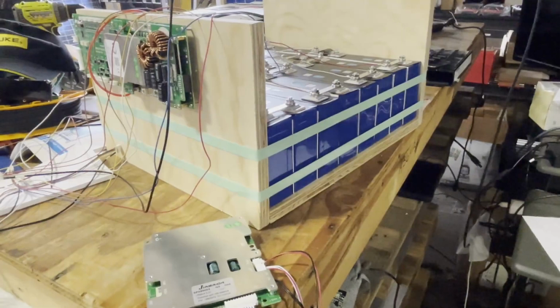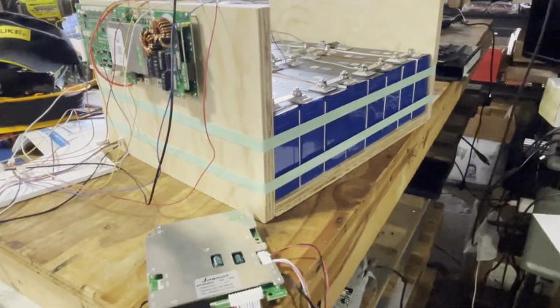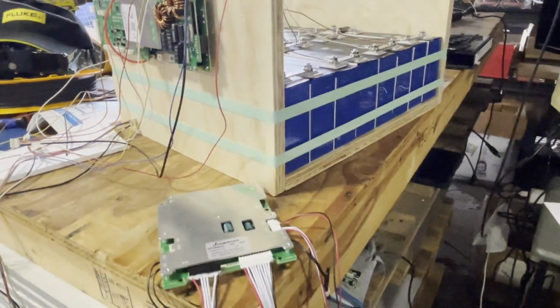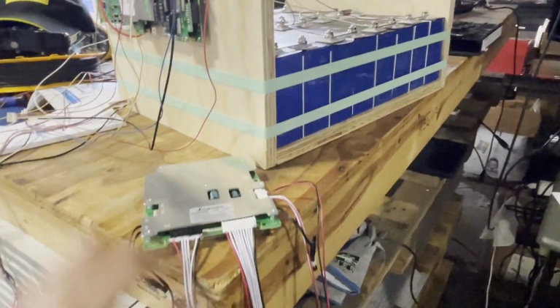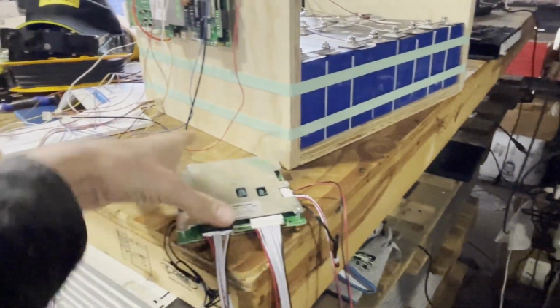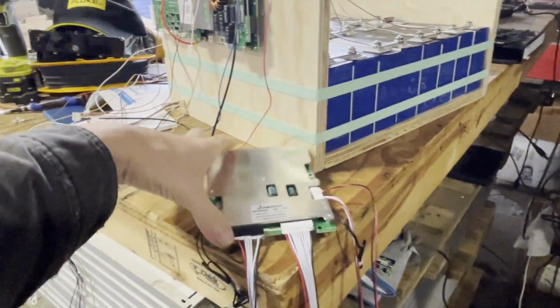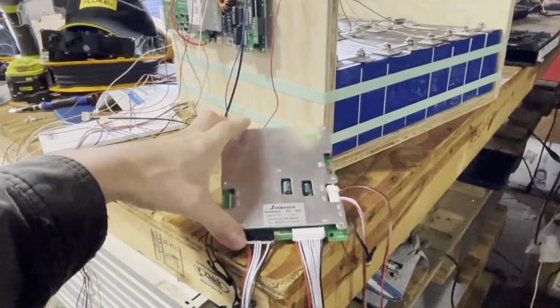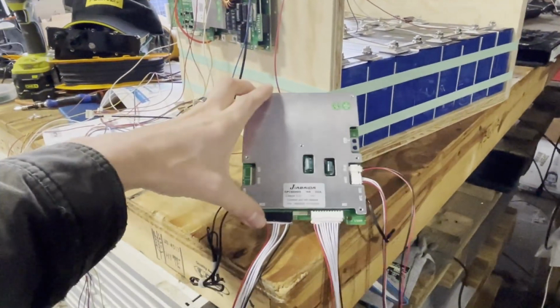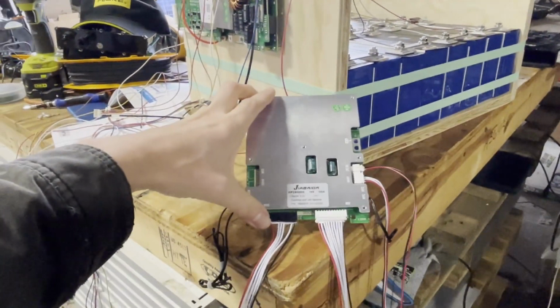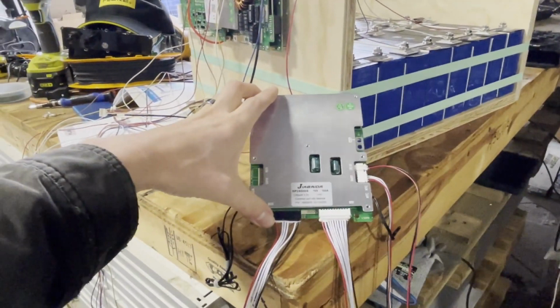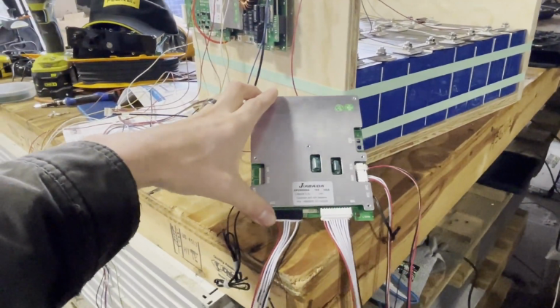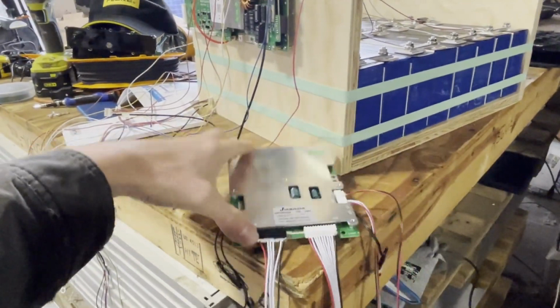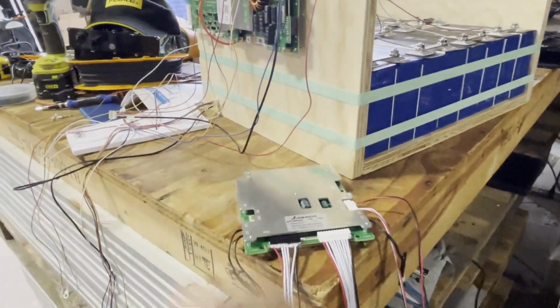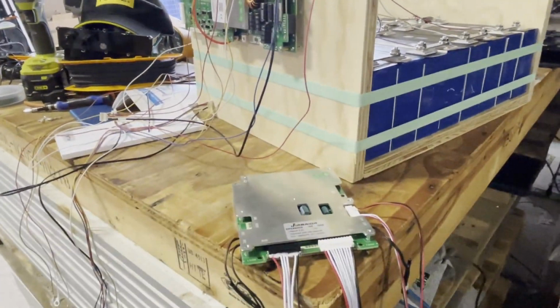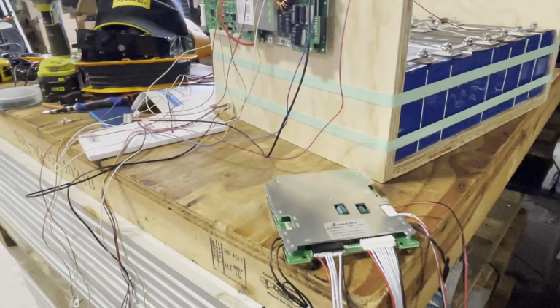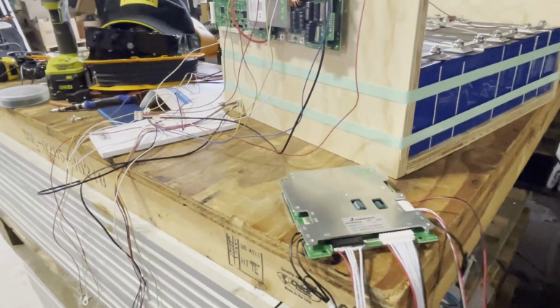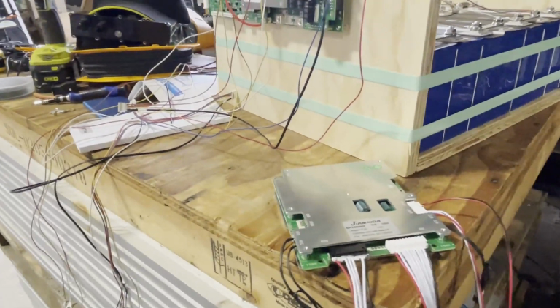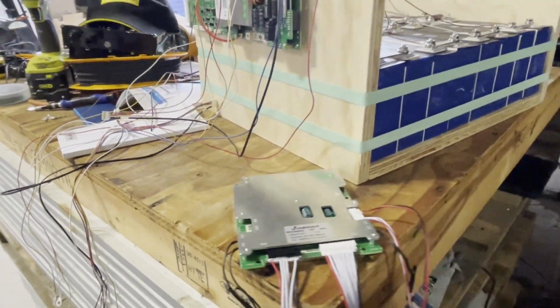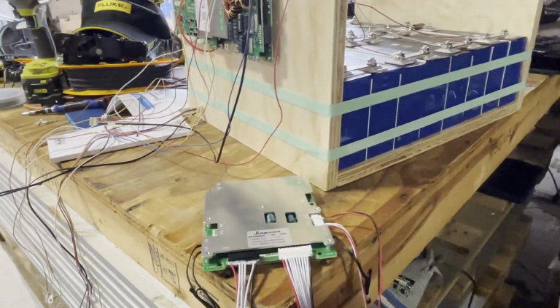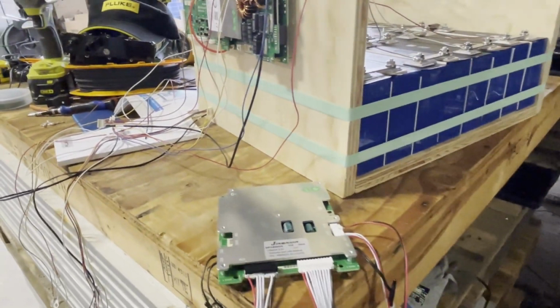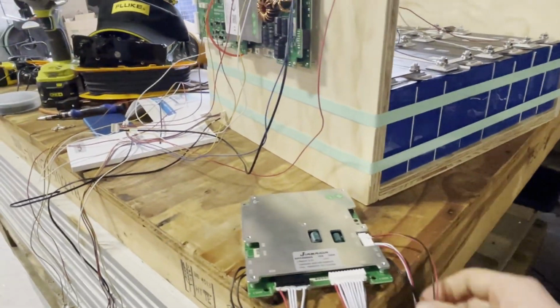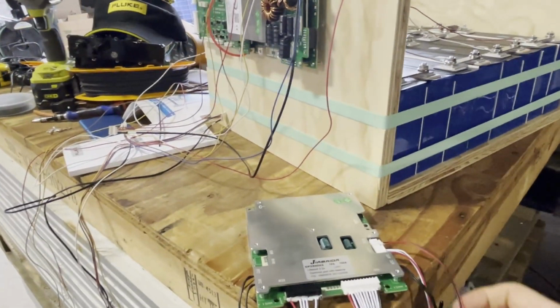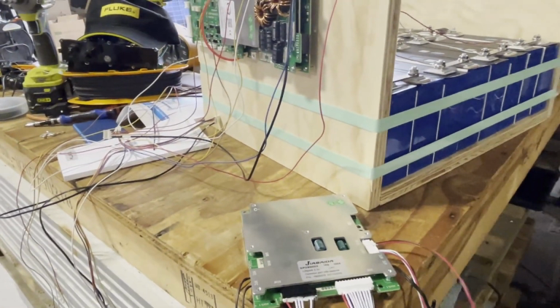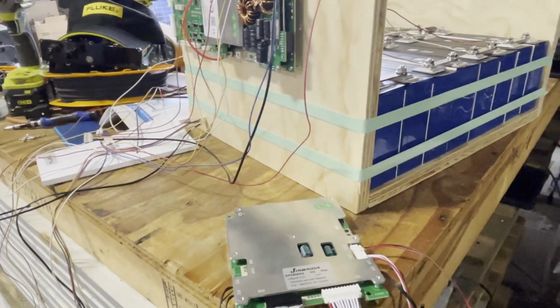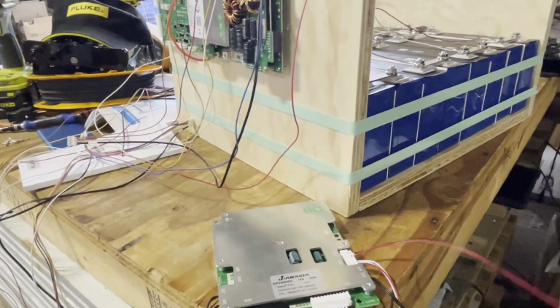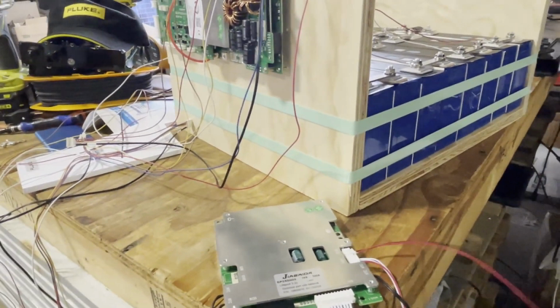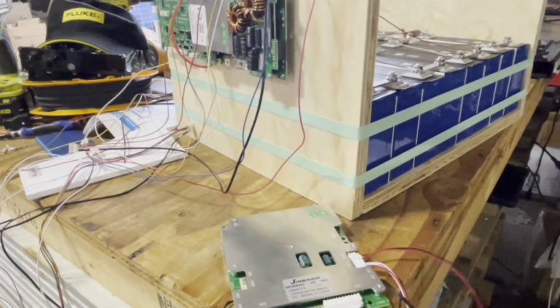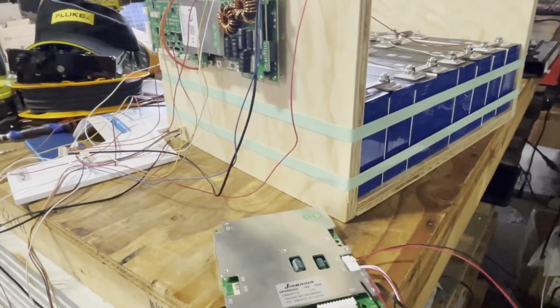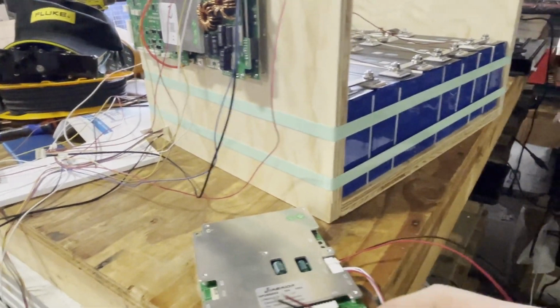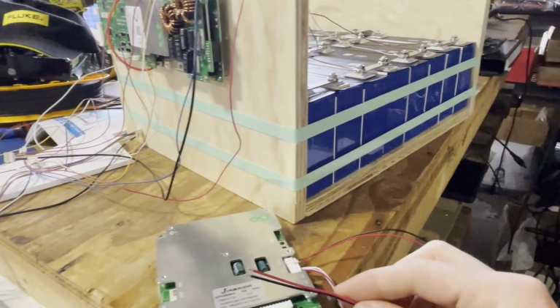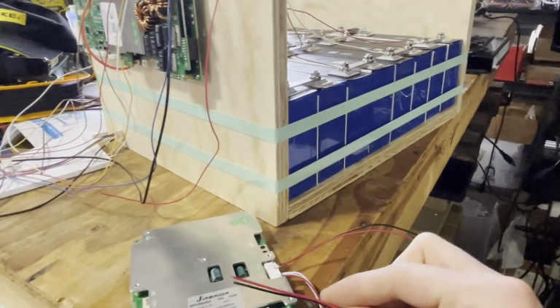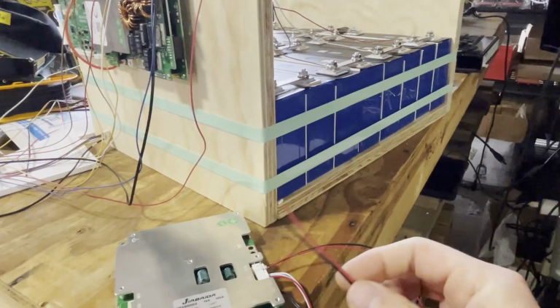This Jibata BMS is one of my favorites for its mix of complexity and simplicity — the features, but not complicated. One of the things it has is this switch.